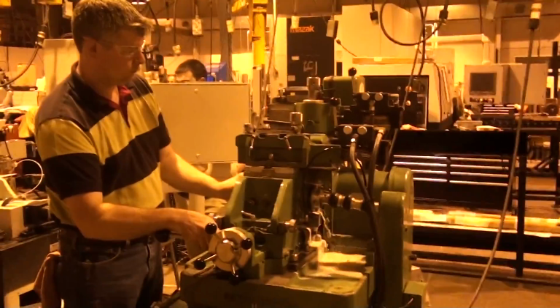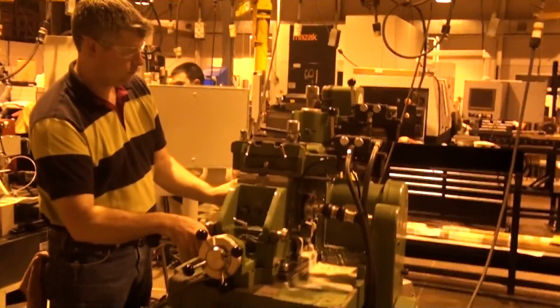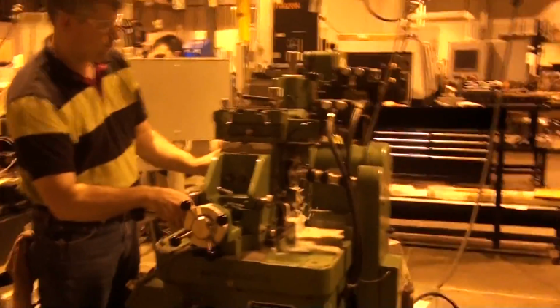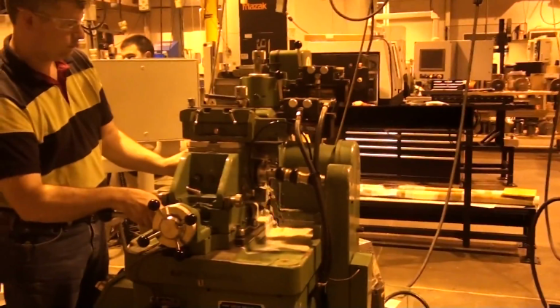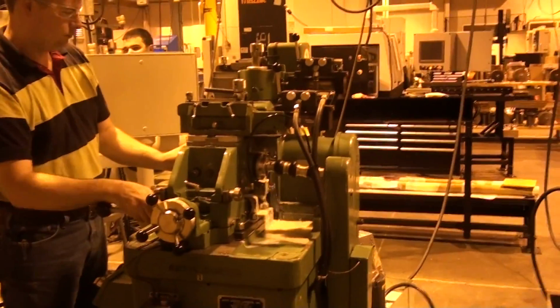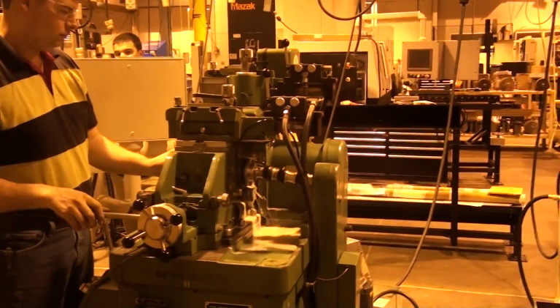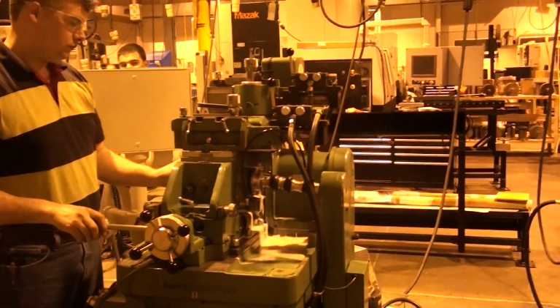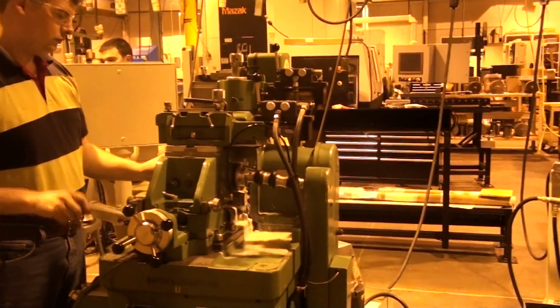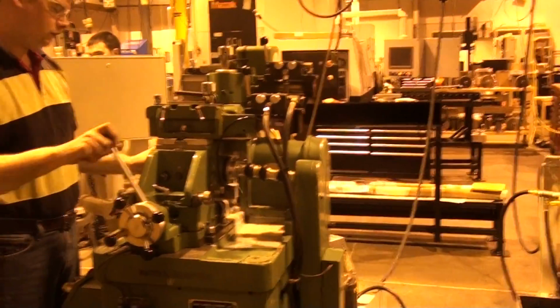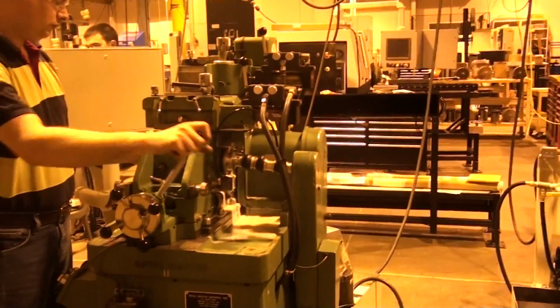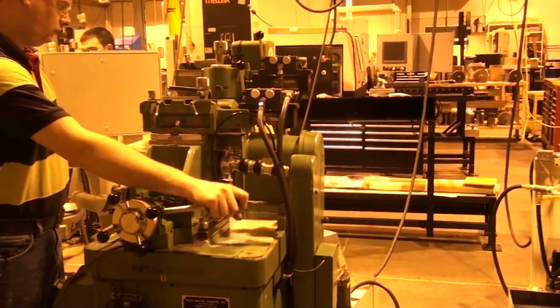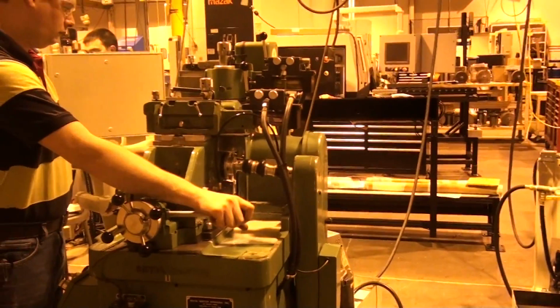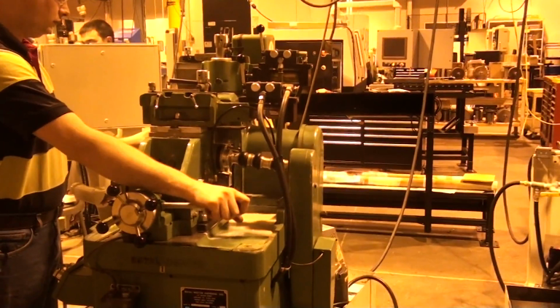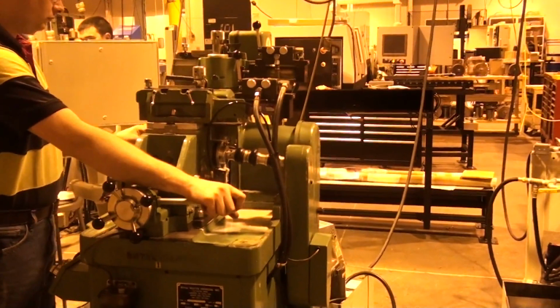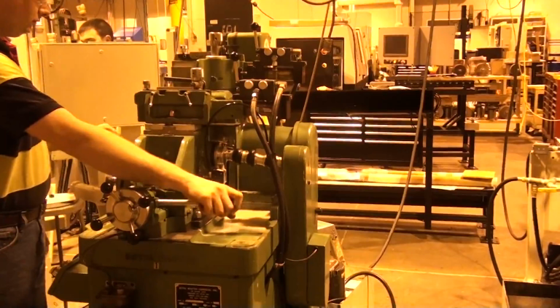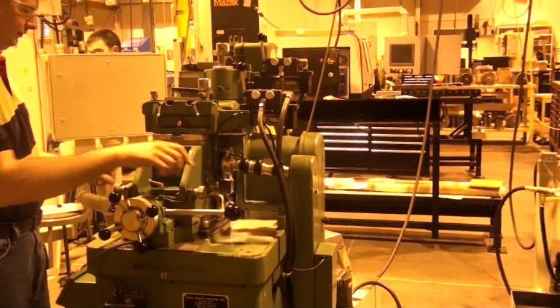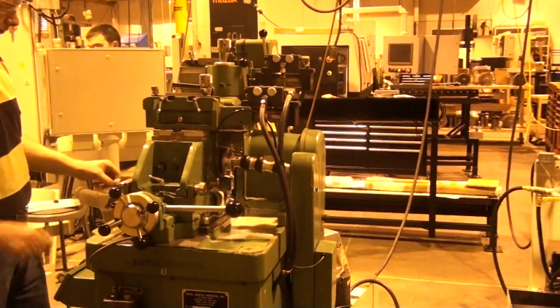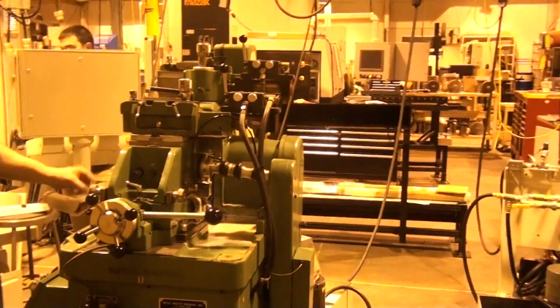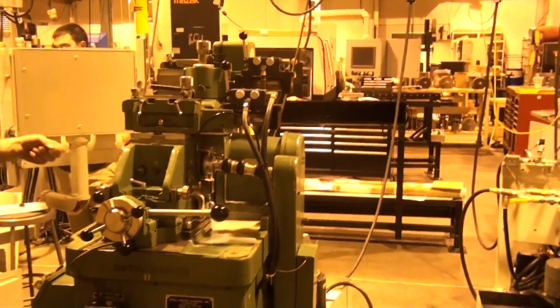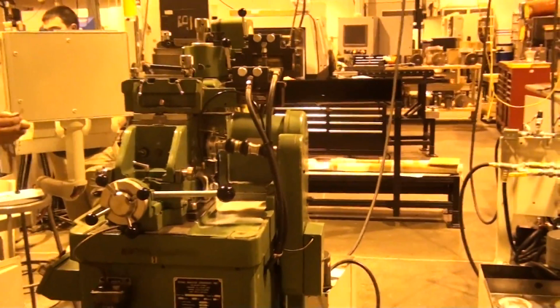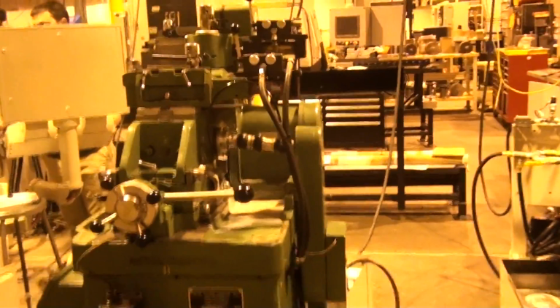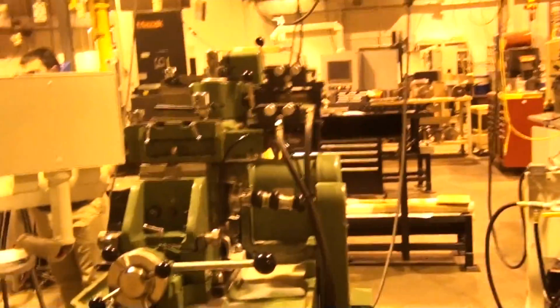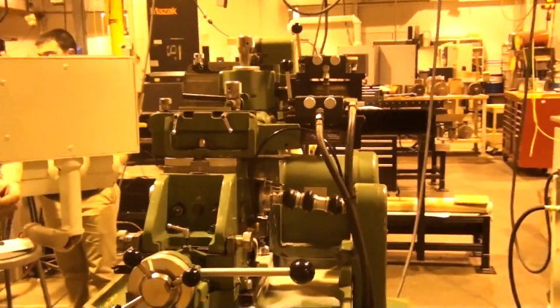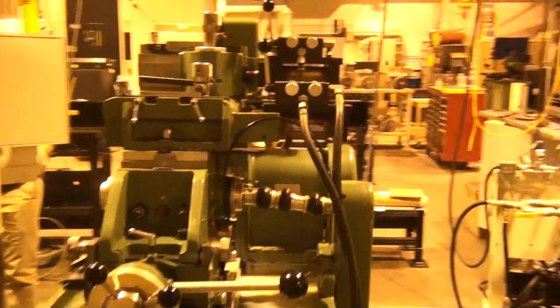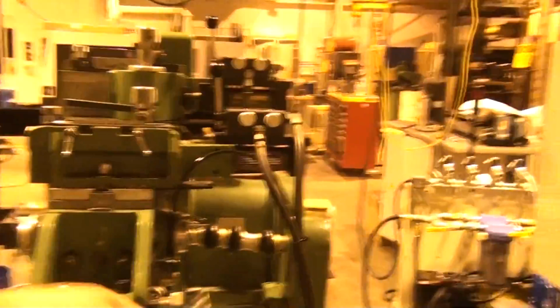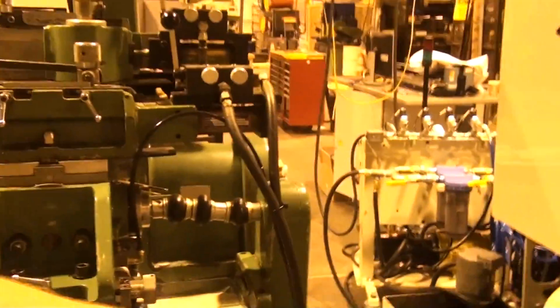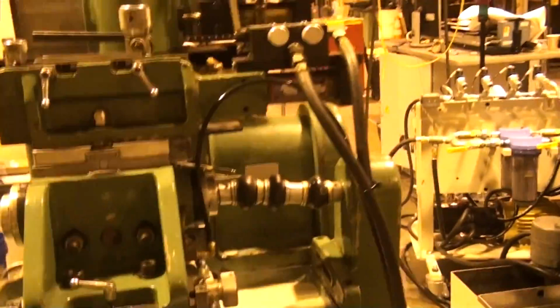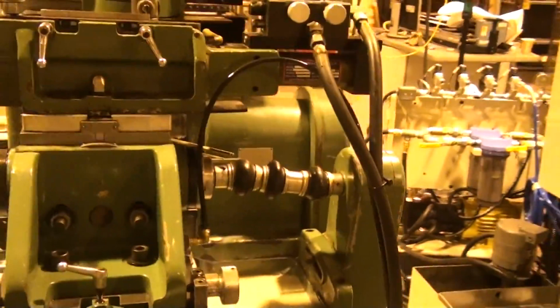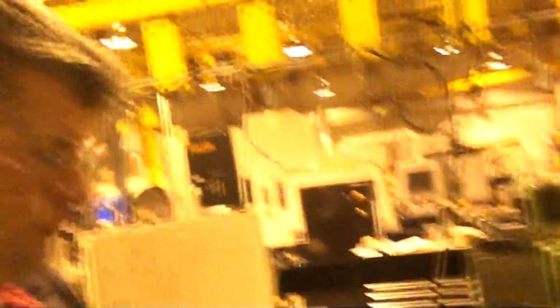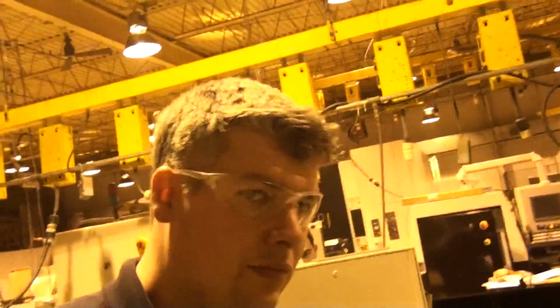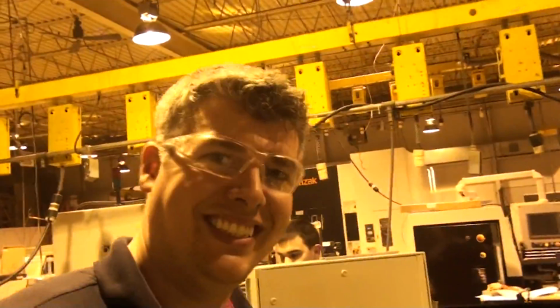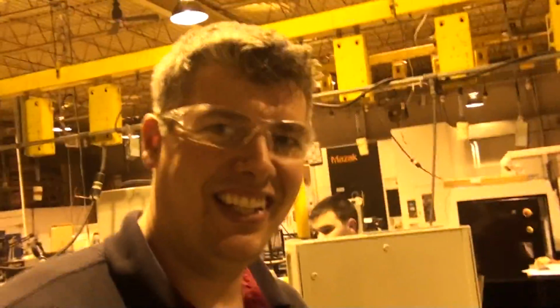Here's a video of your machine — this is the quick and condensed version of how to use a centerless grinder. This is Nate. Say hi, Nate. Hello.